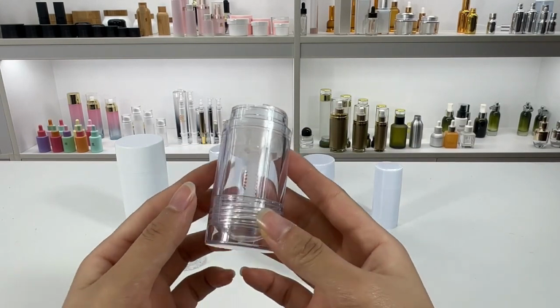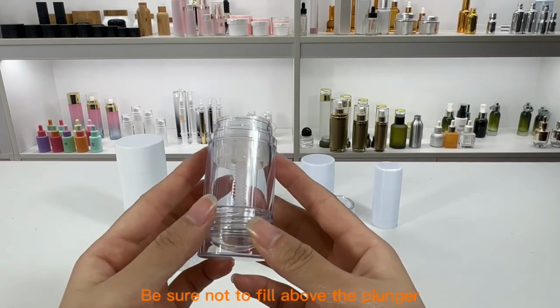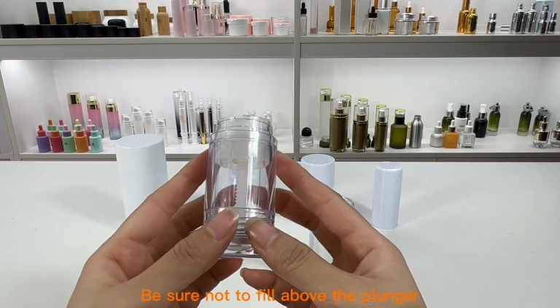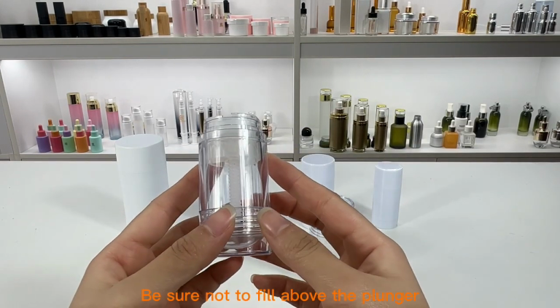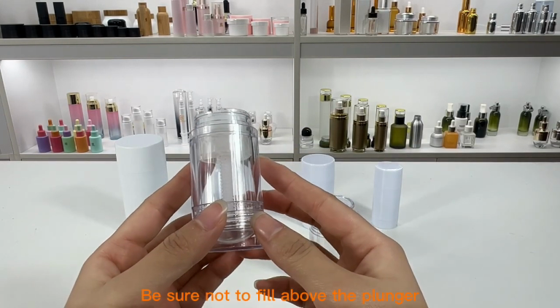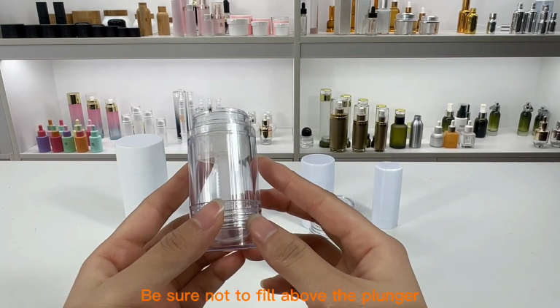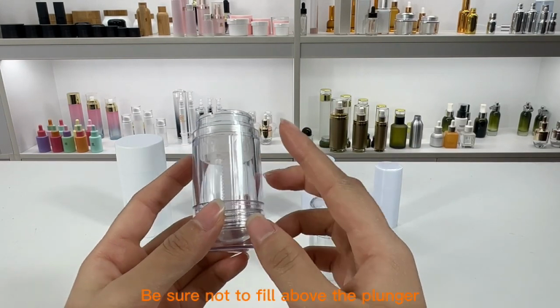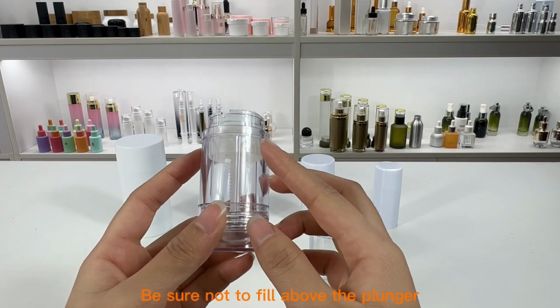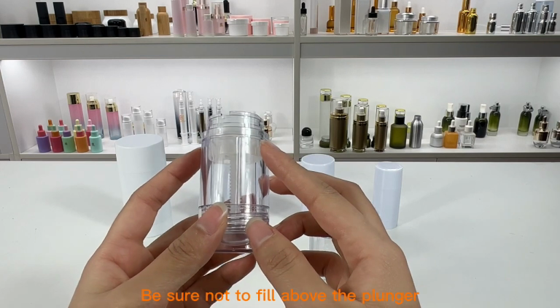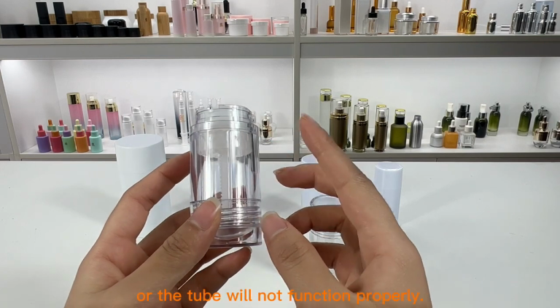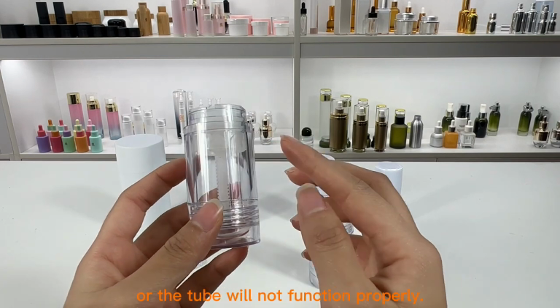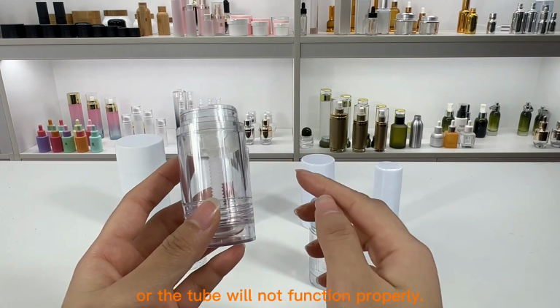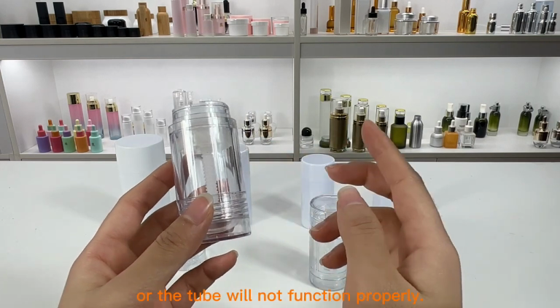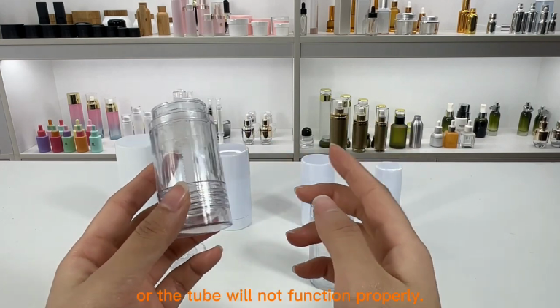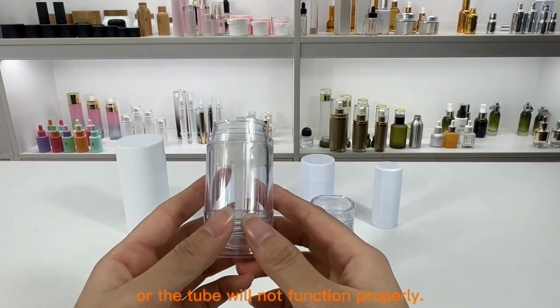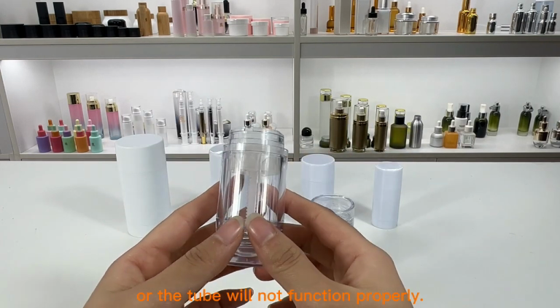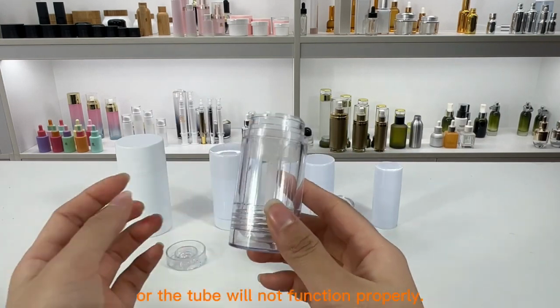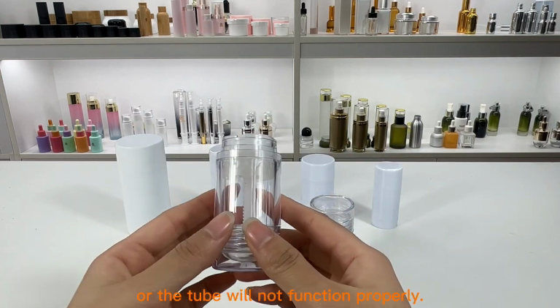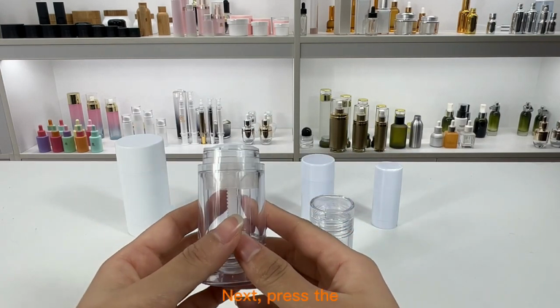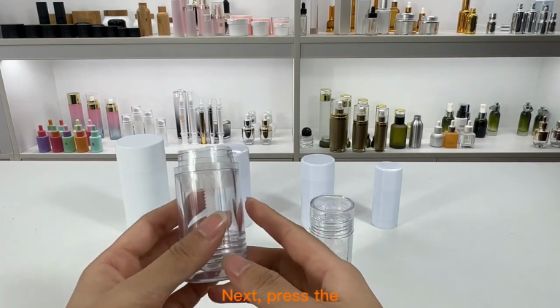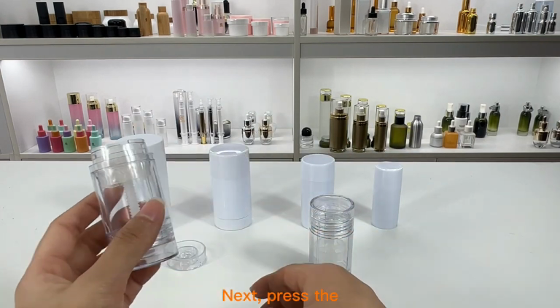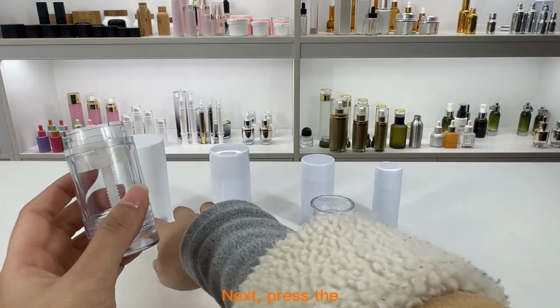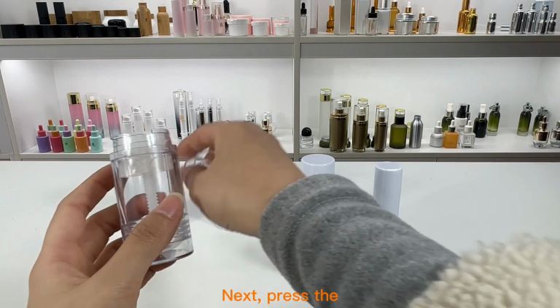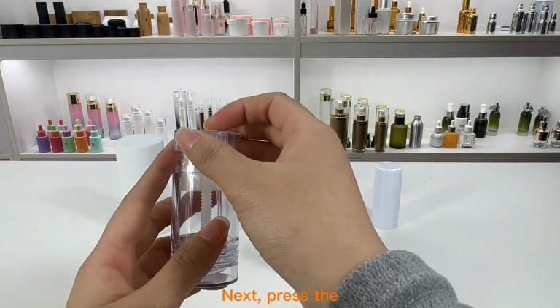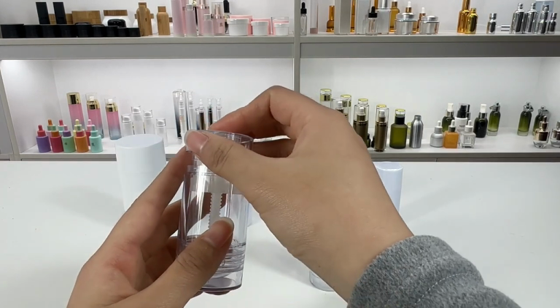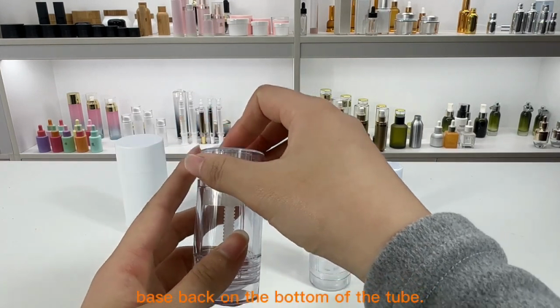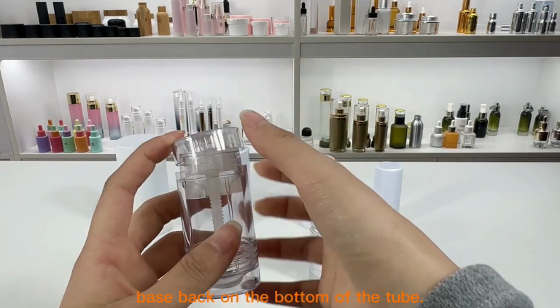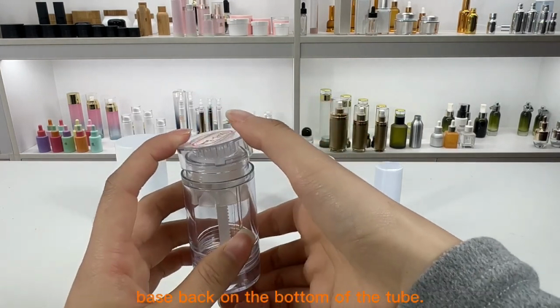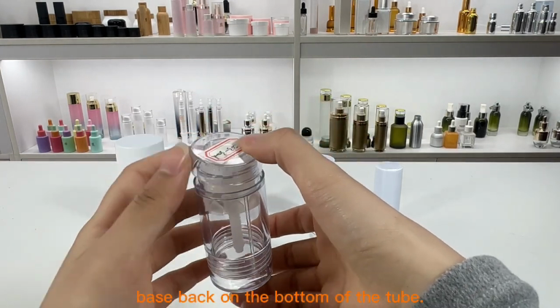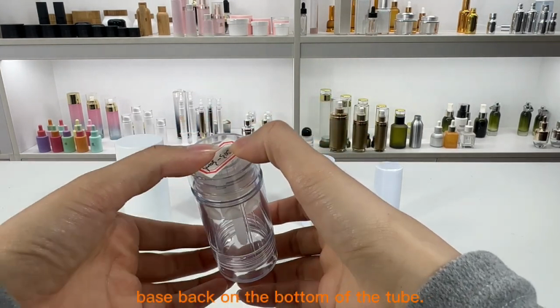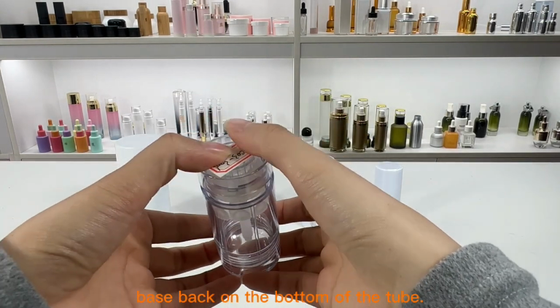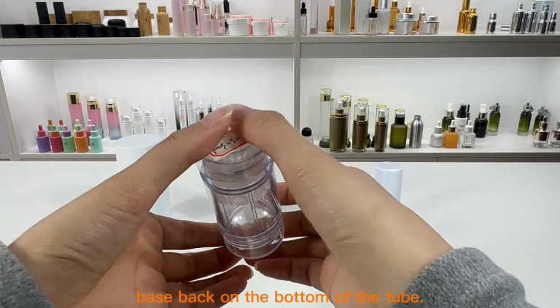Be sure not to fill above the plunger, or the tube will not function properly. Next, press the base back on the bottom of the tube.